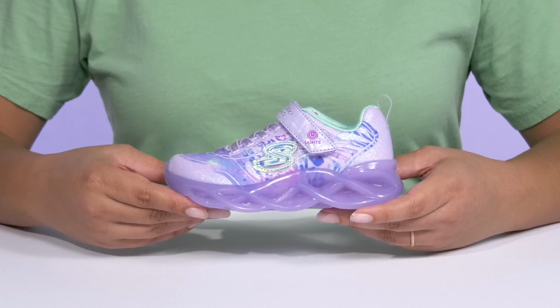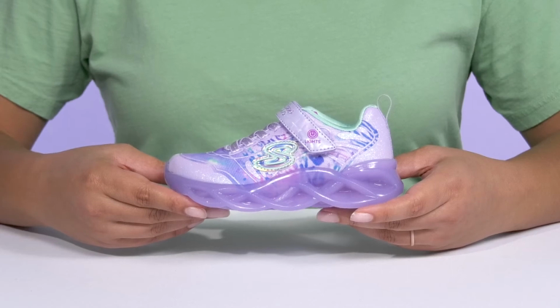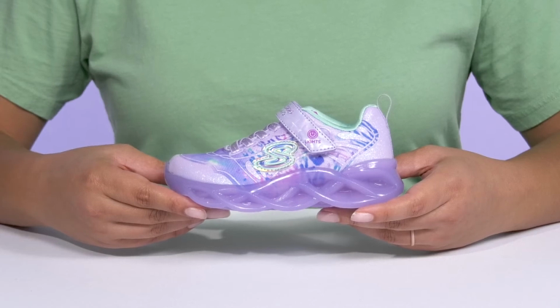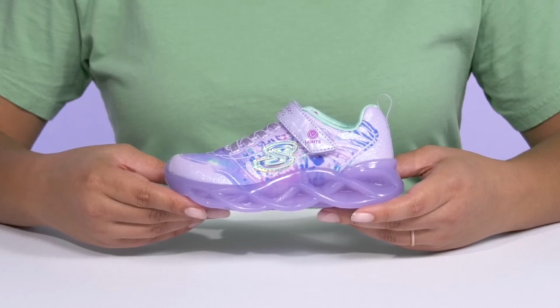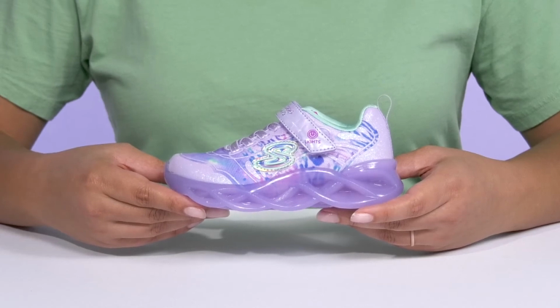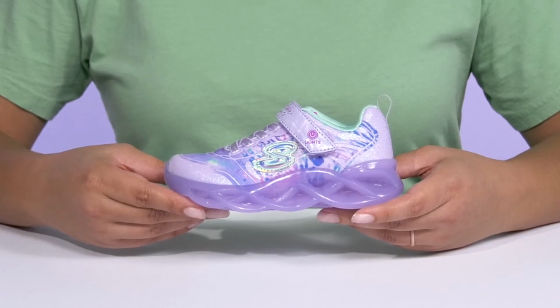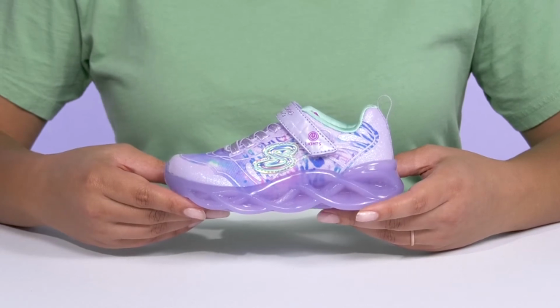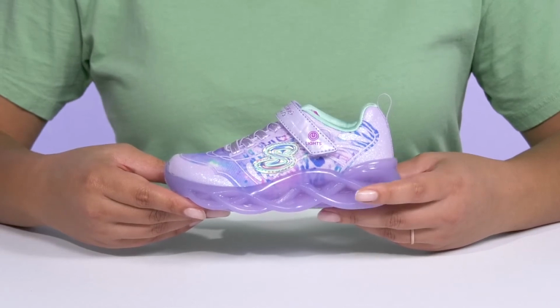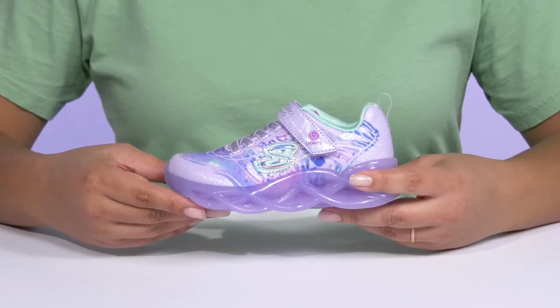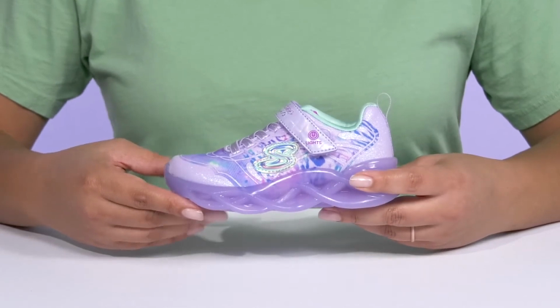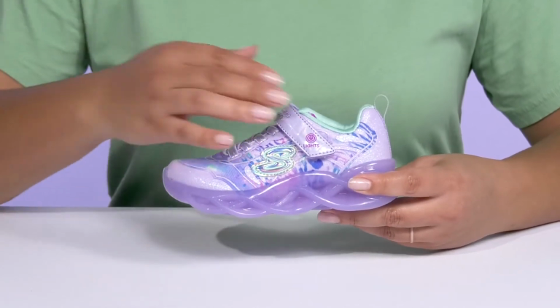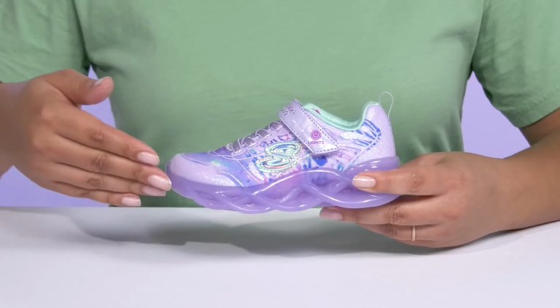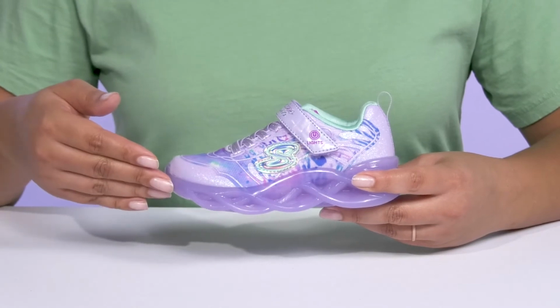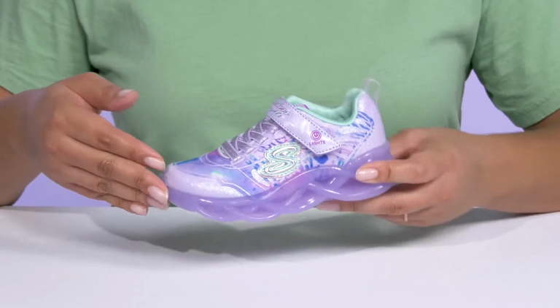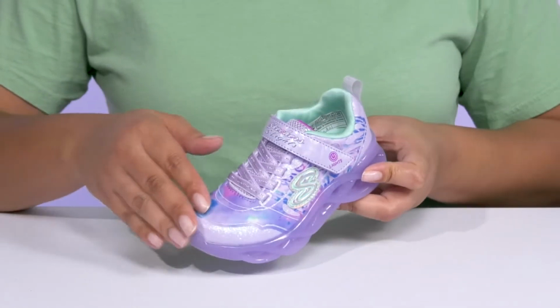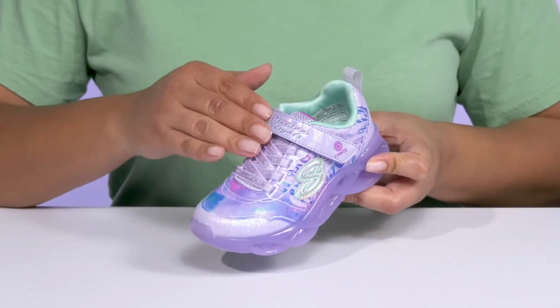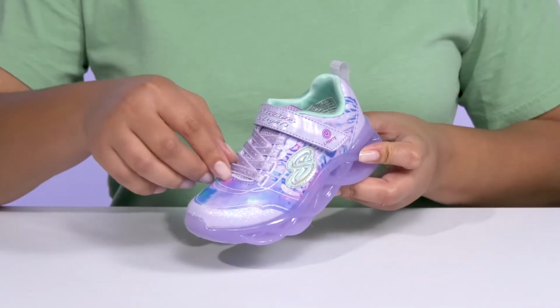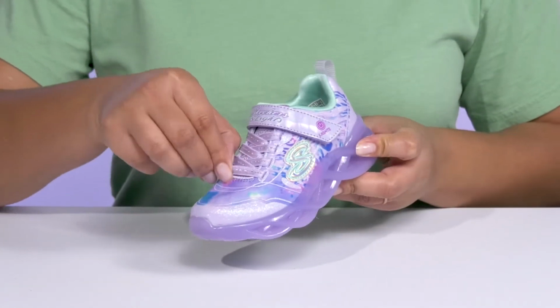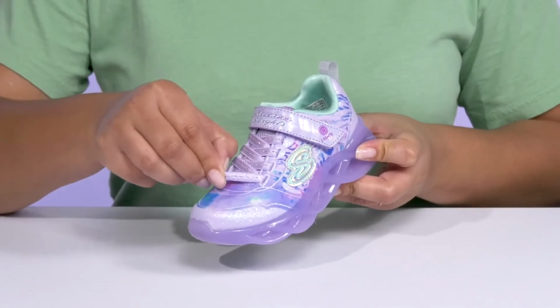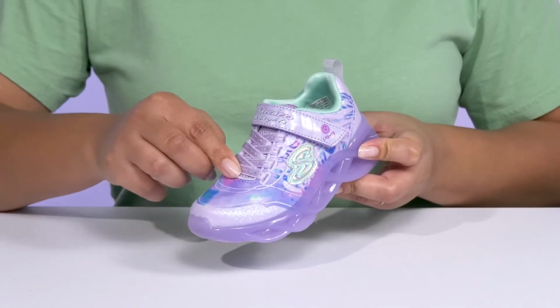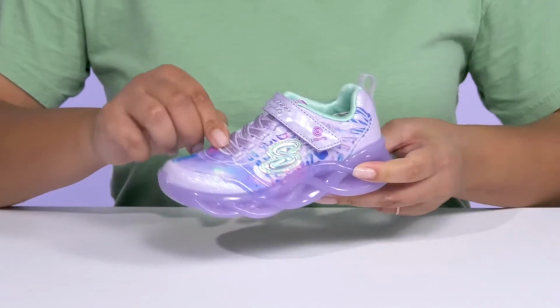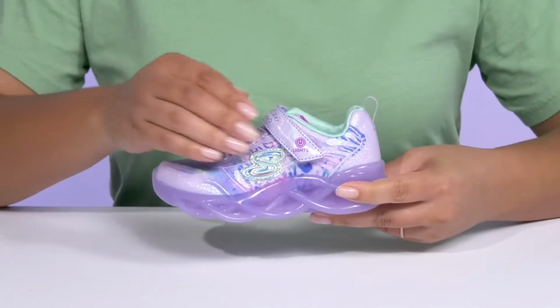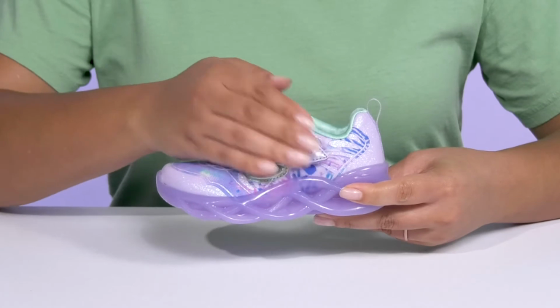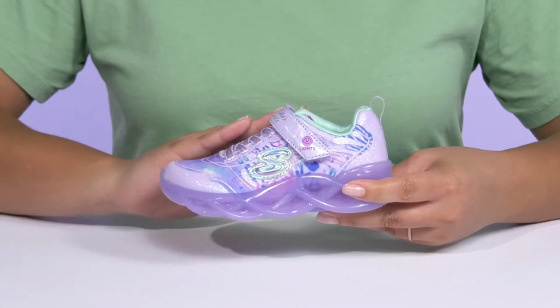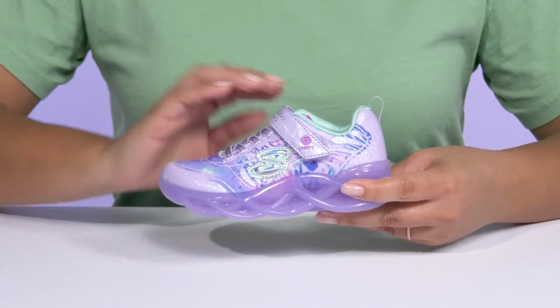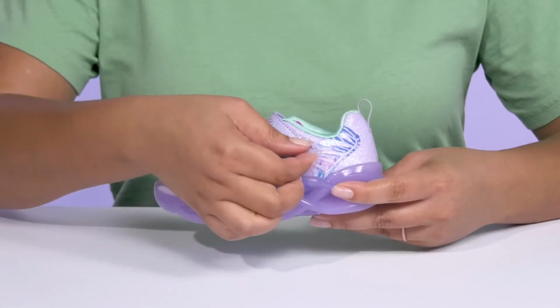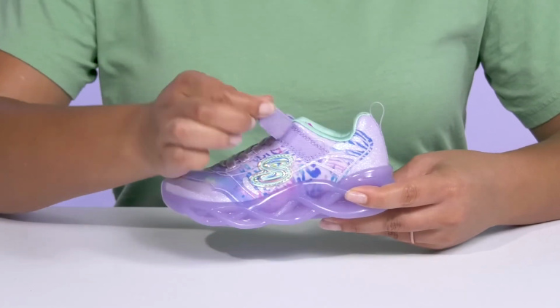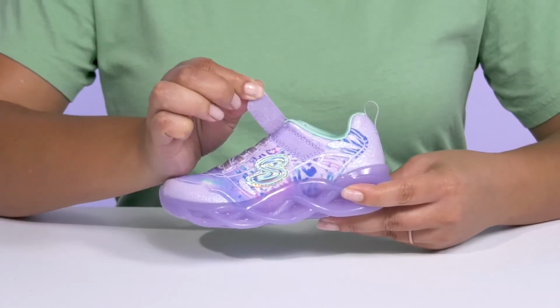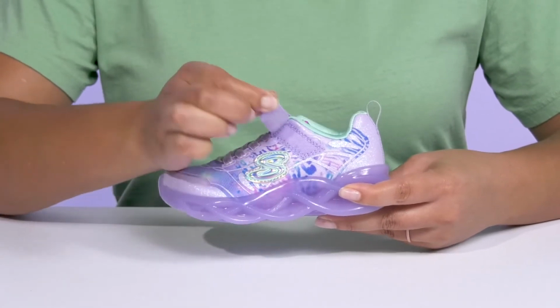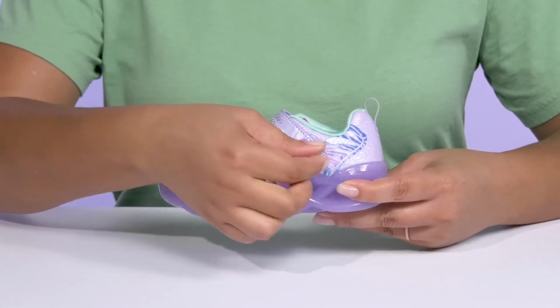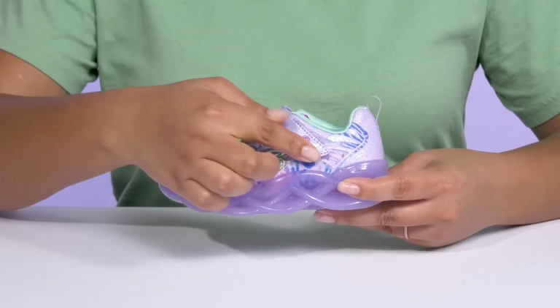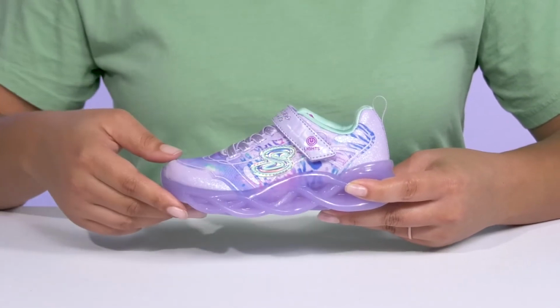Light up your little one's world when they wear these cool sneakers by Skechers. They feature a textile and synthetic upper with an elastic lace-up closure to give them a snug and comfortable fit, and there's a strap going over the vamp with an adjustable hook-and-loop closure to lock them into place.